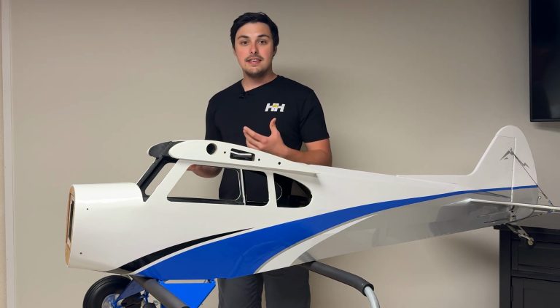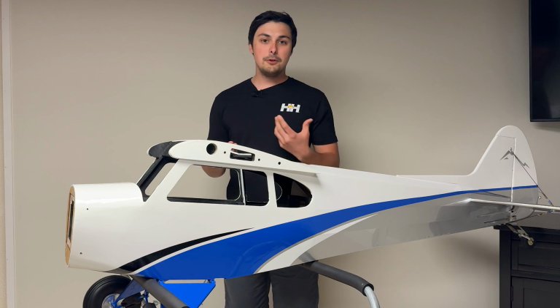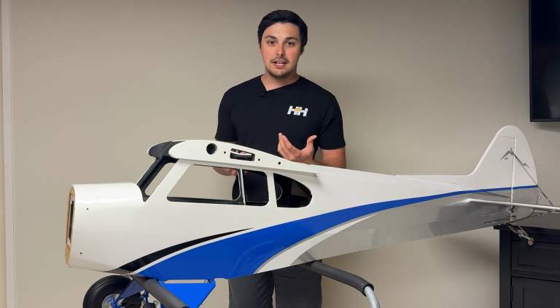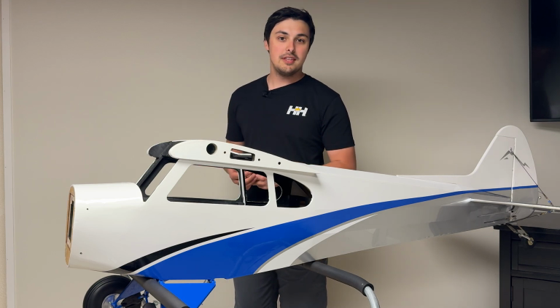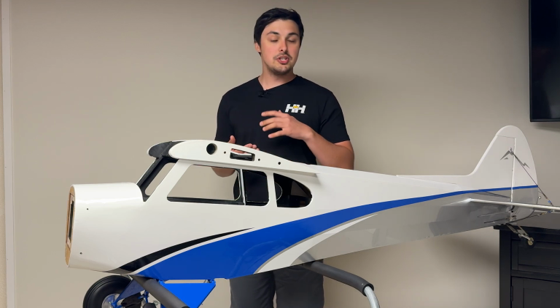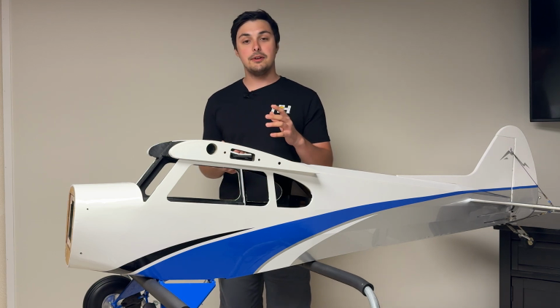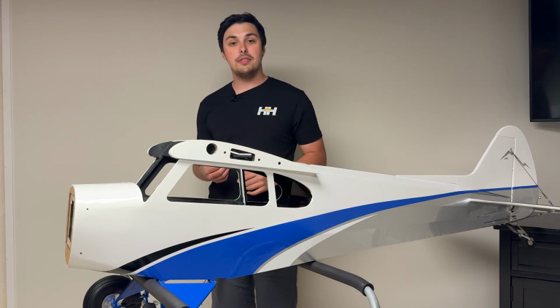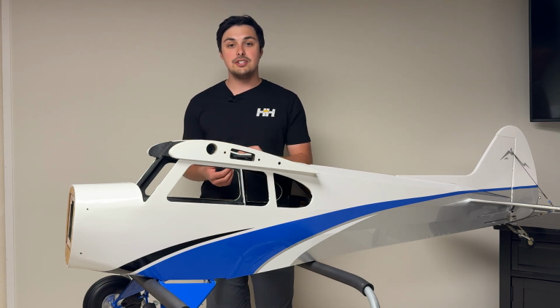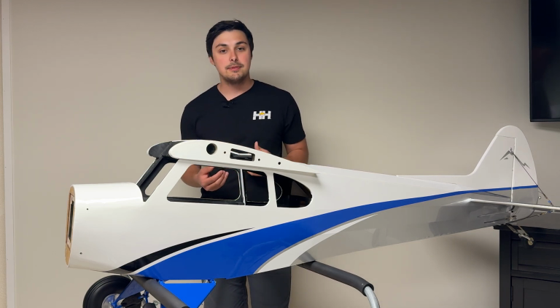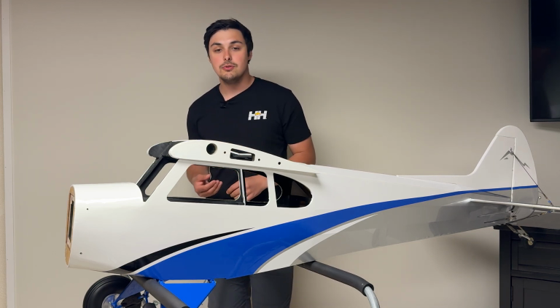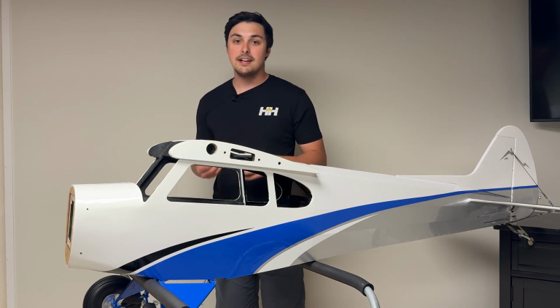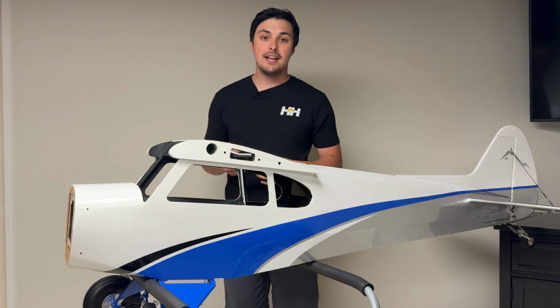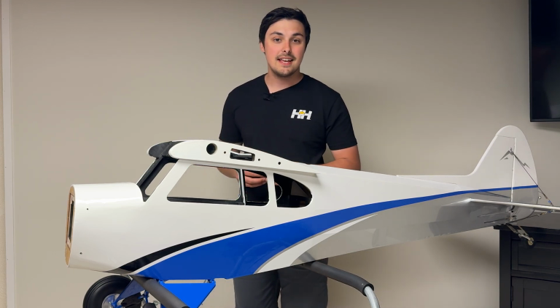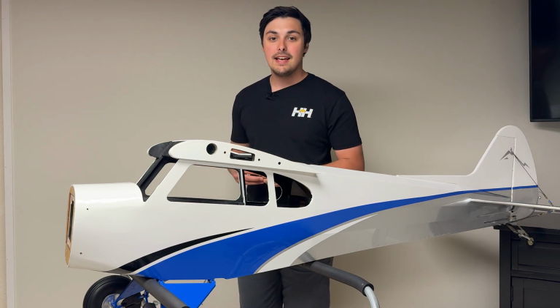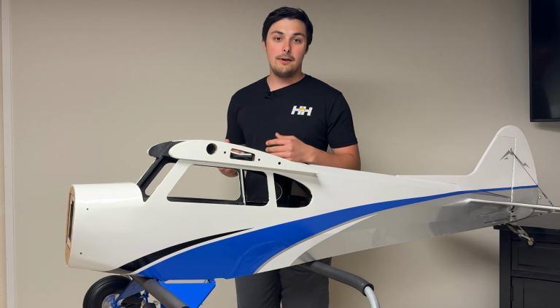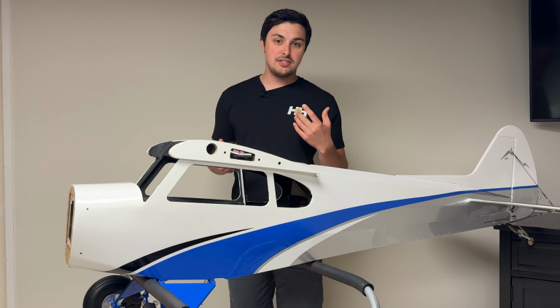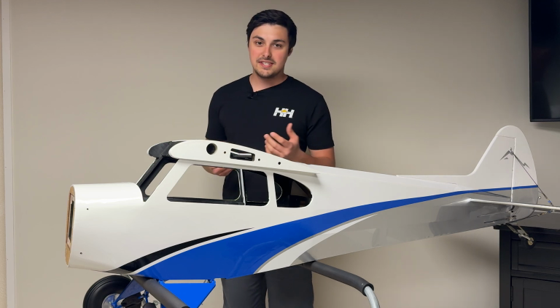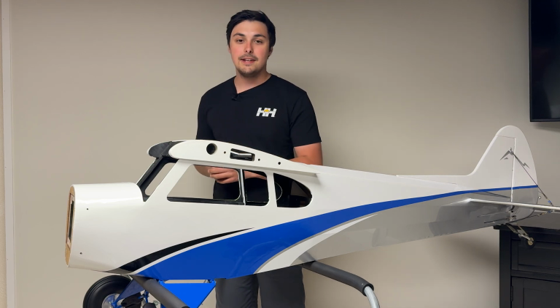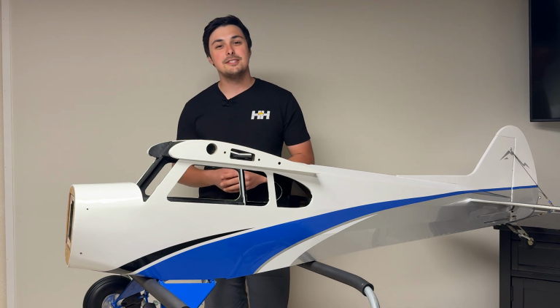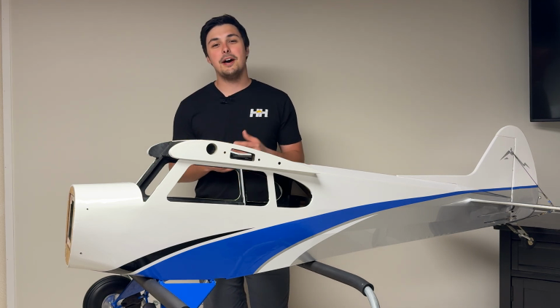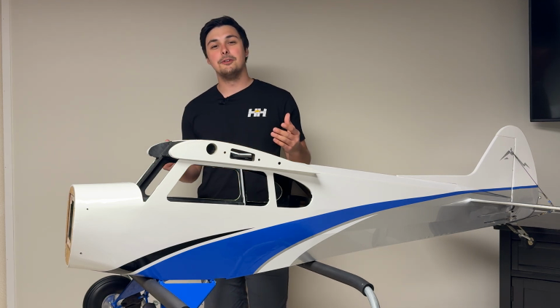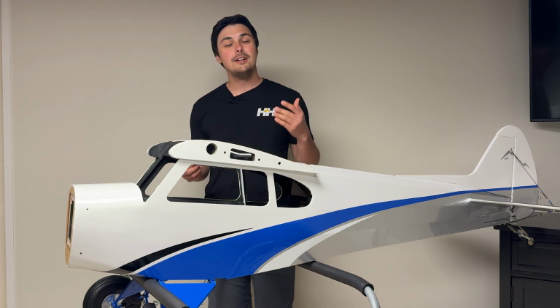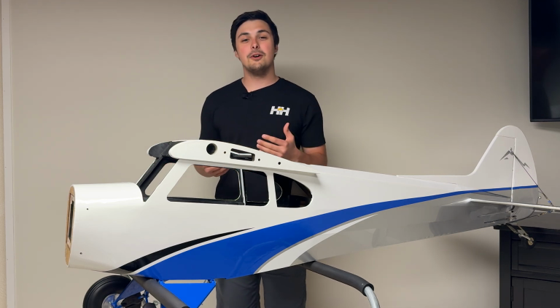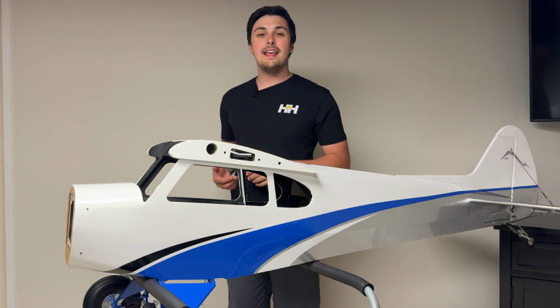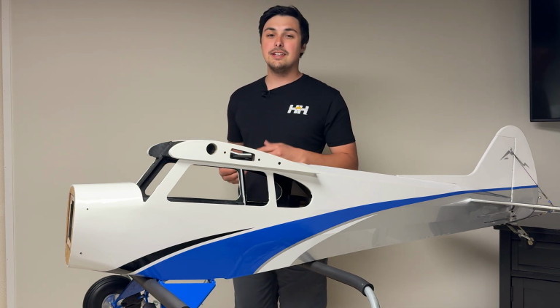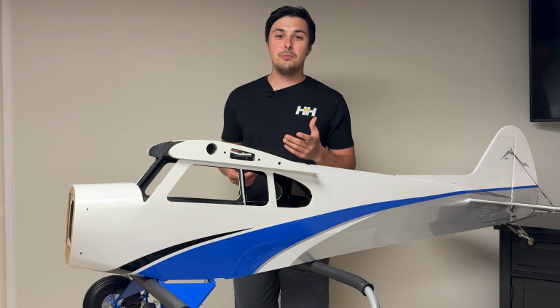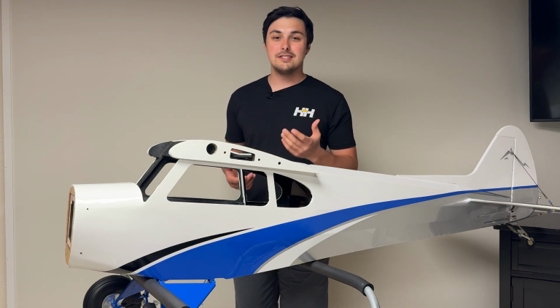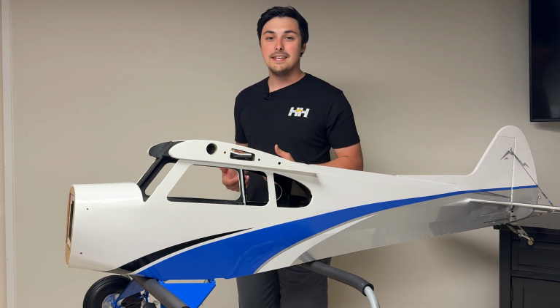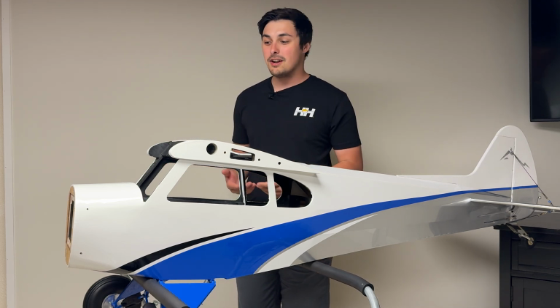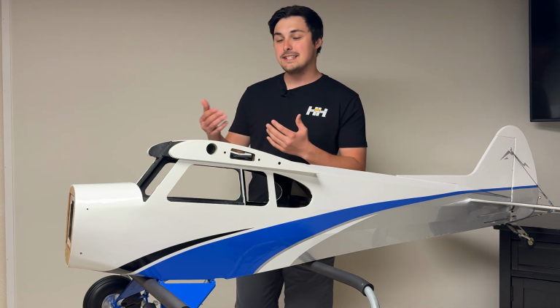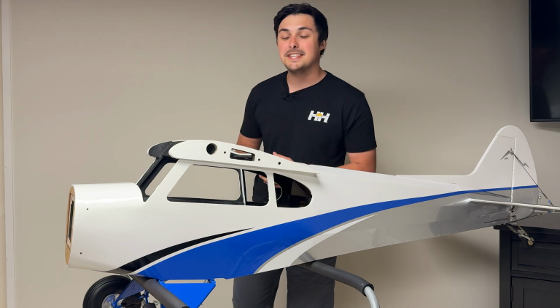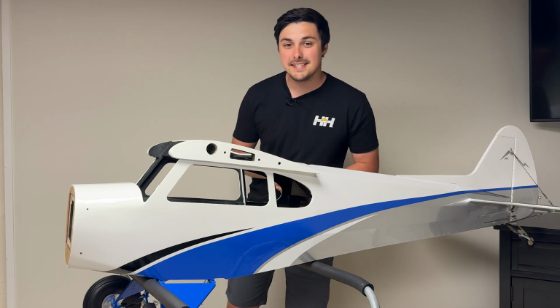The fuel tank that comes with it — there's nothing wrong with it — I just opted to use a clear gas tank, as you're going to see in the video. So without further ado, let's go ahead and get started with installing the engine on the X Cub 60cc.